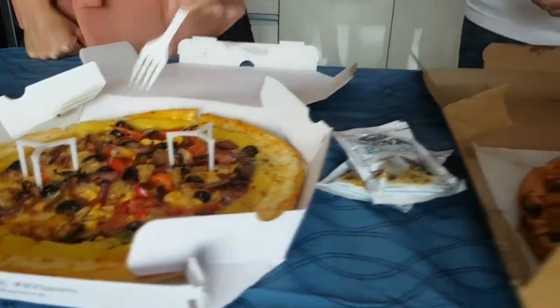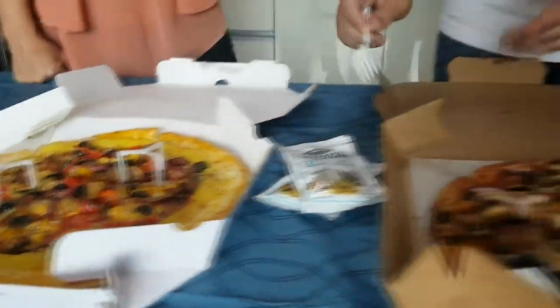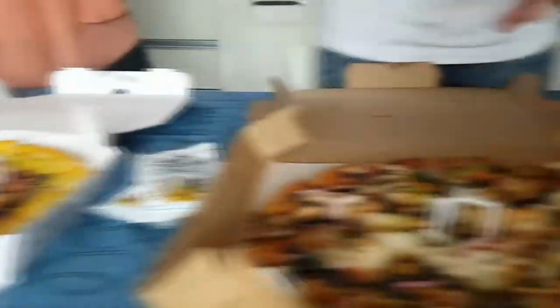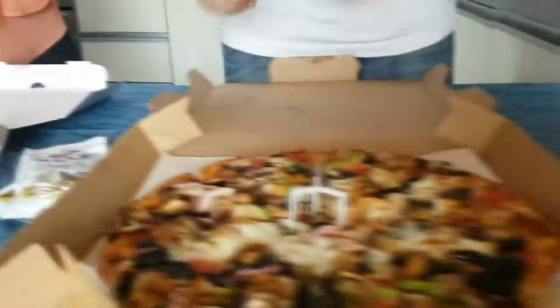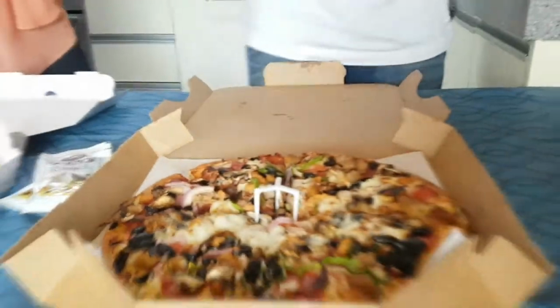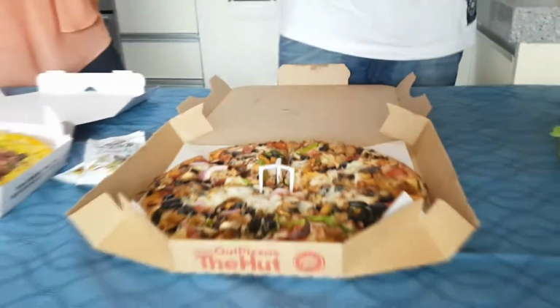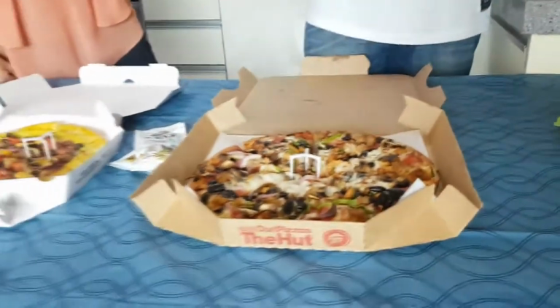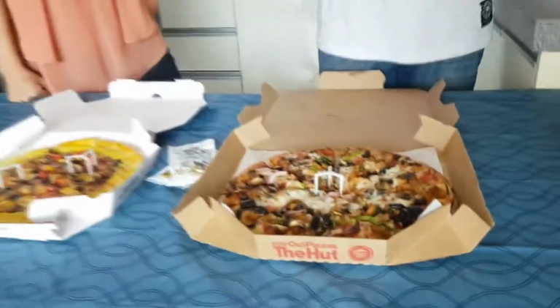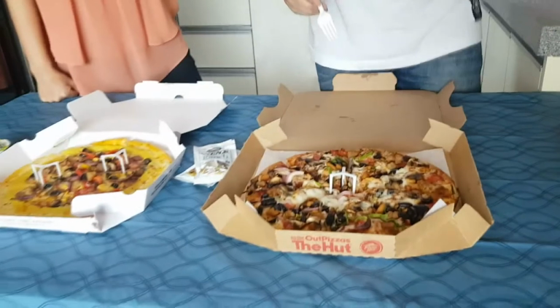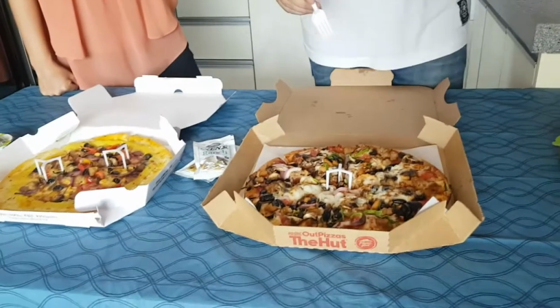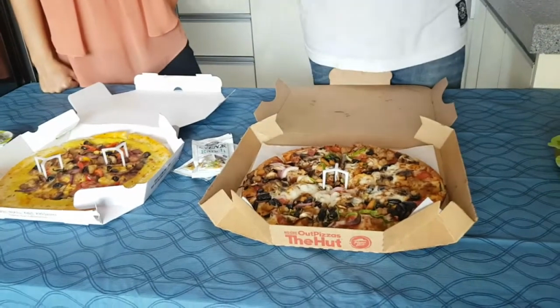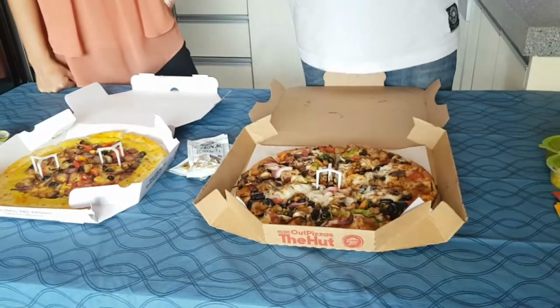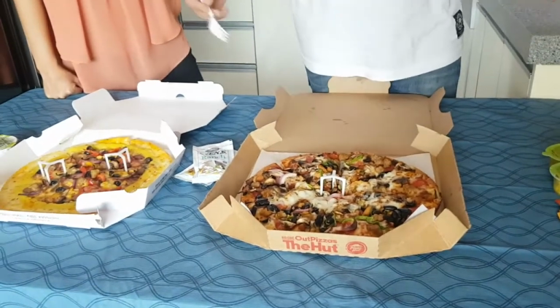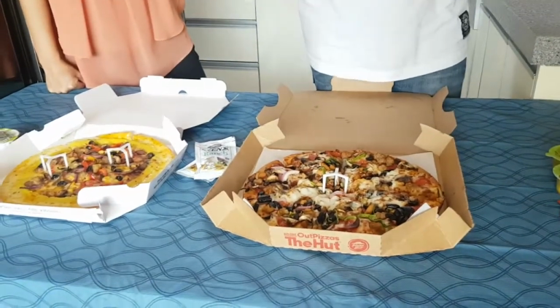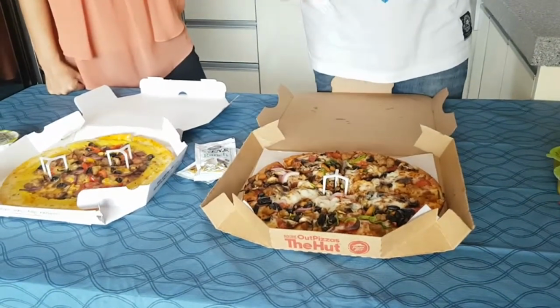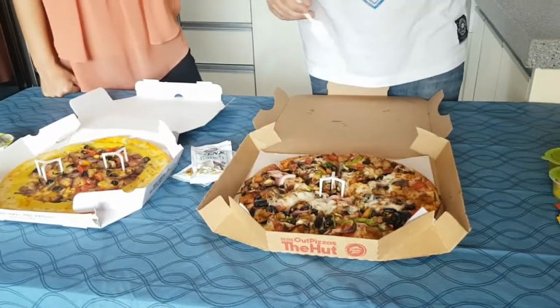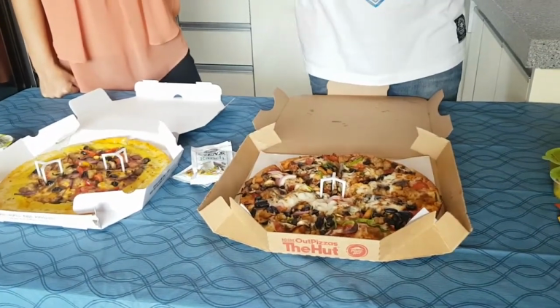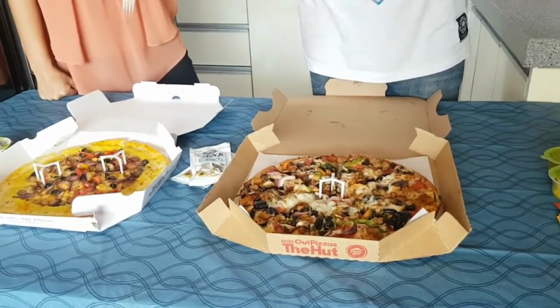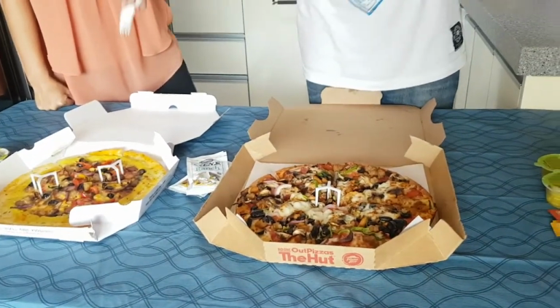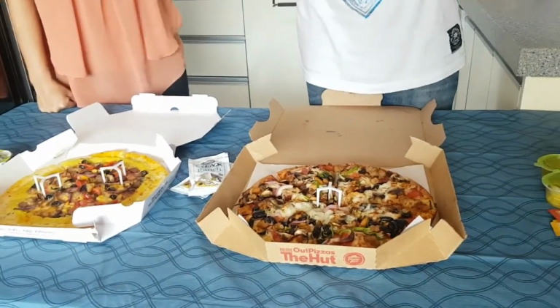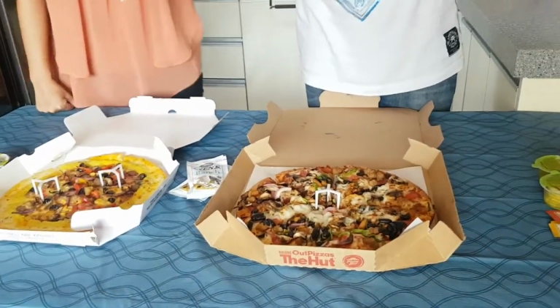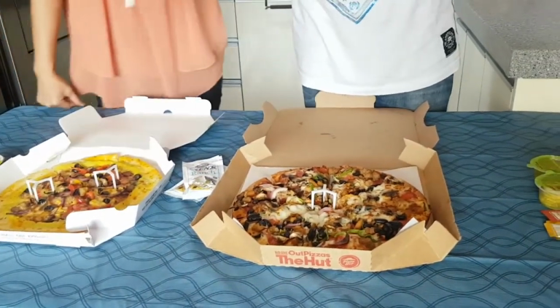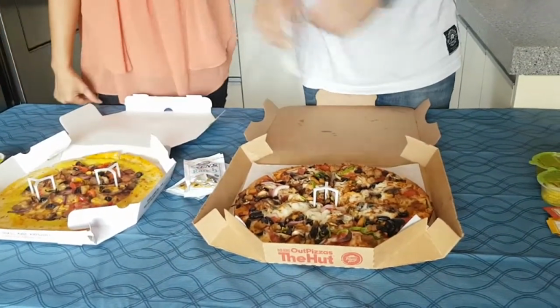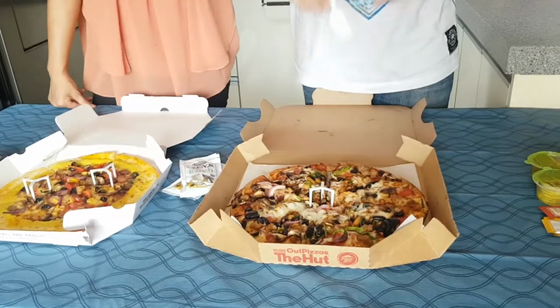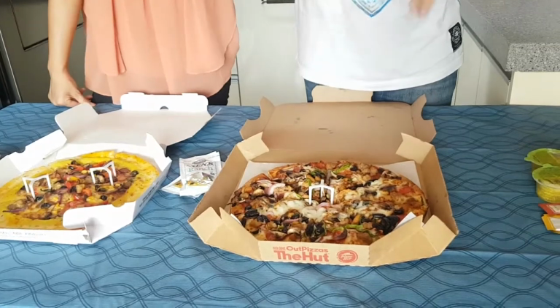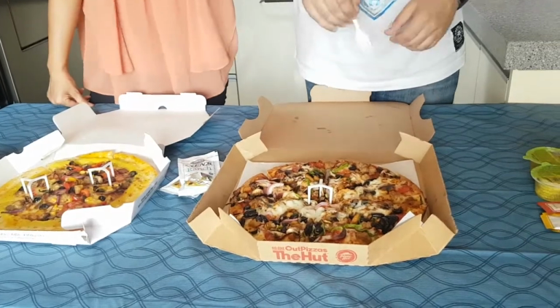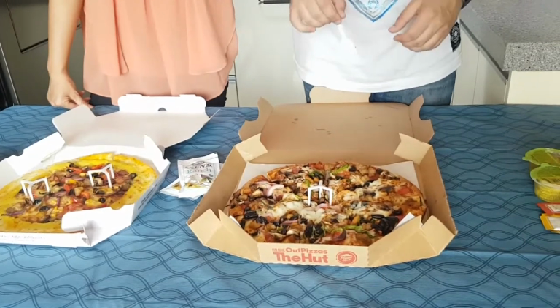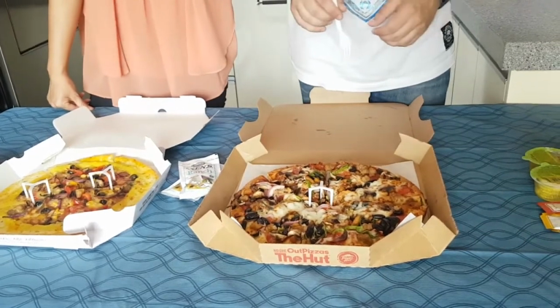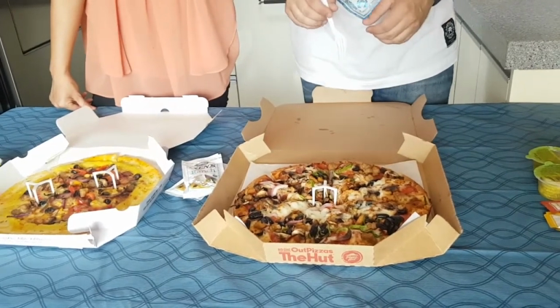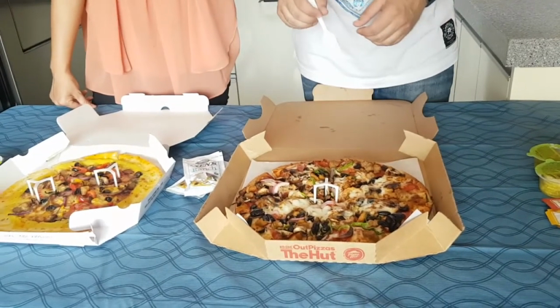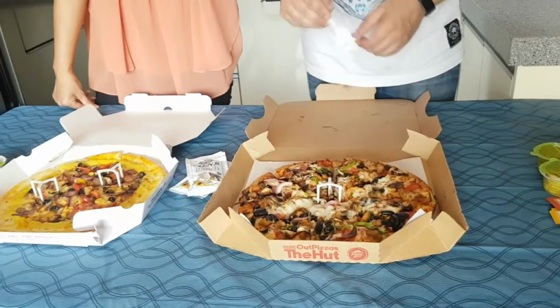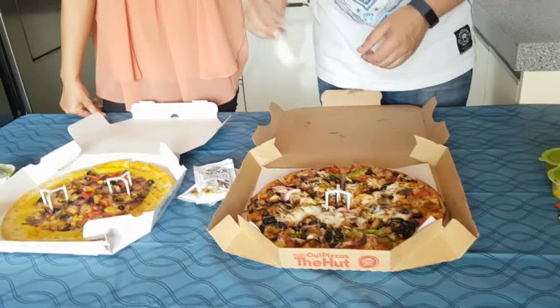That's actually very fascinating. These are the exact same menu item just from different pizza restaurants — this is Korean Pizza Hut Super Supreme, and then we have American Pizza Hut Super Supreme. Isn't that crazy?